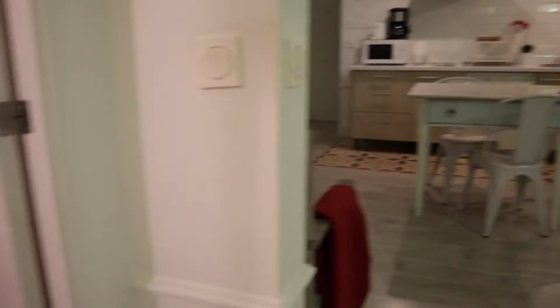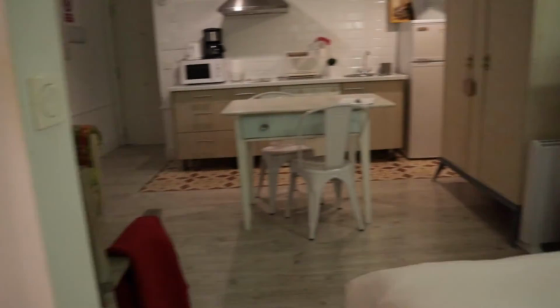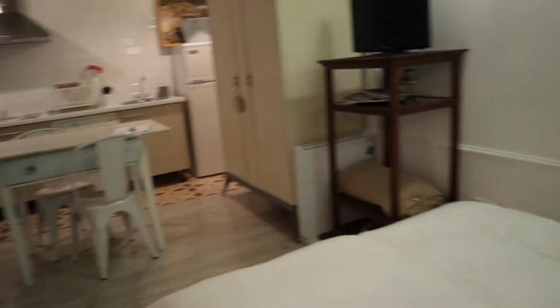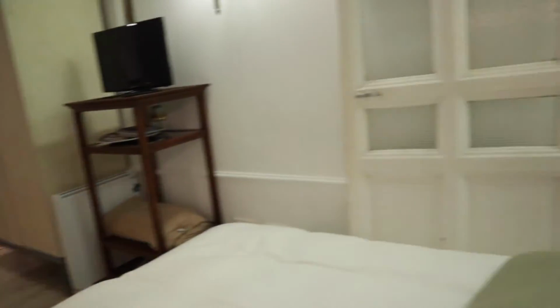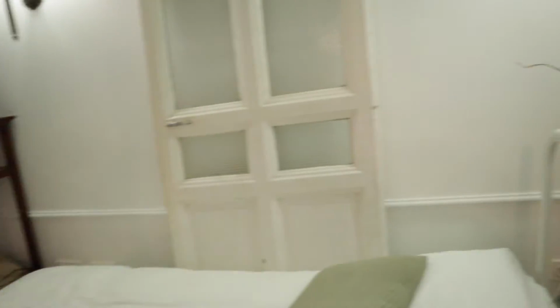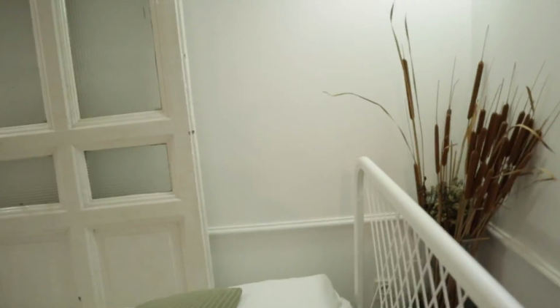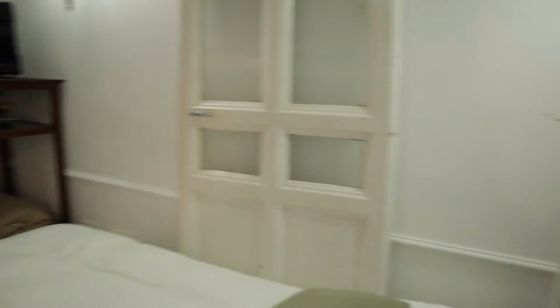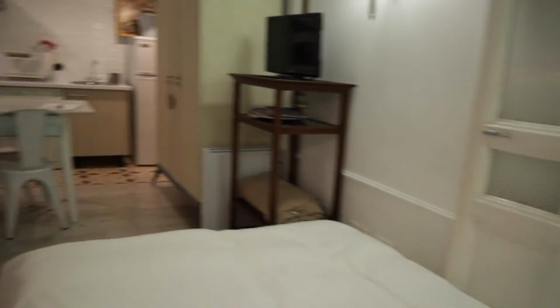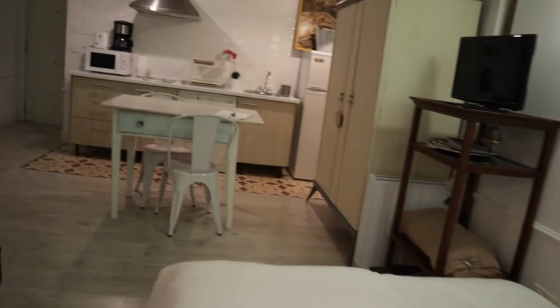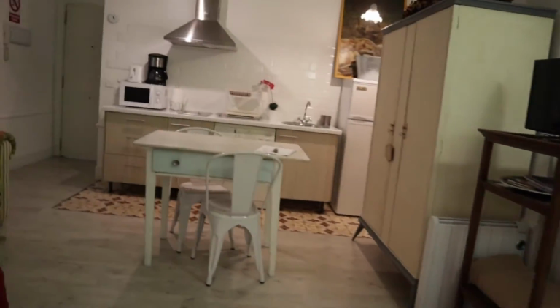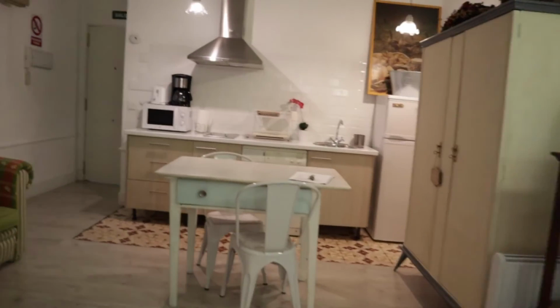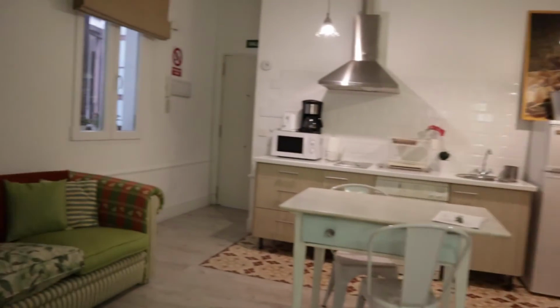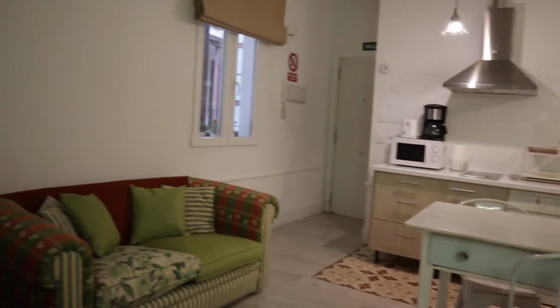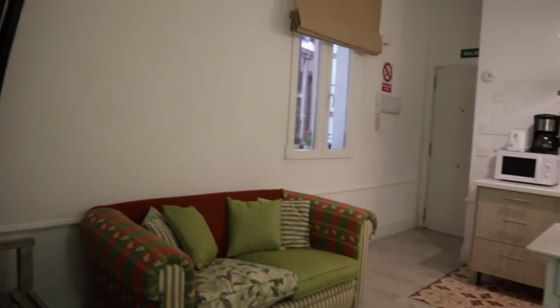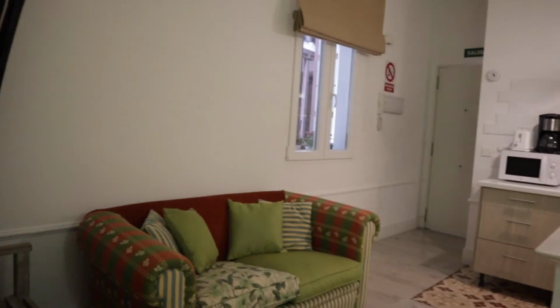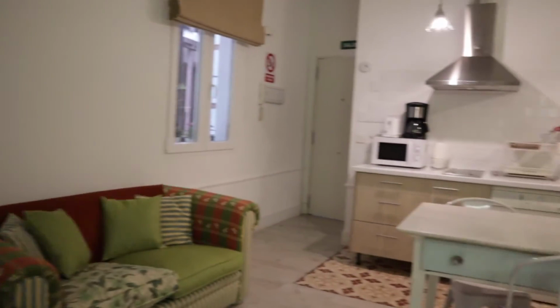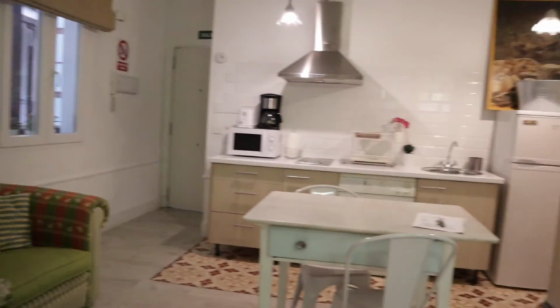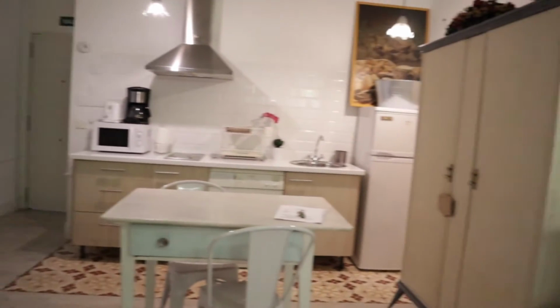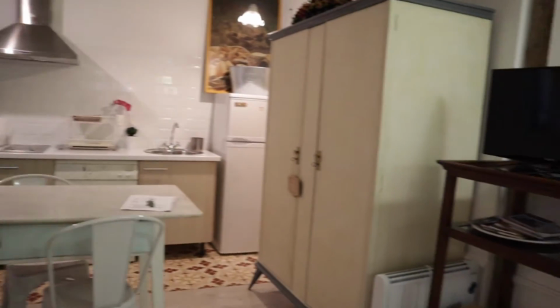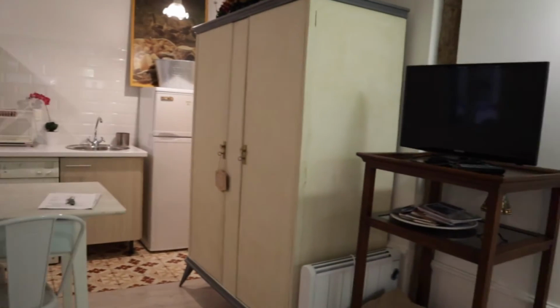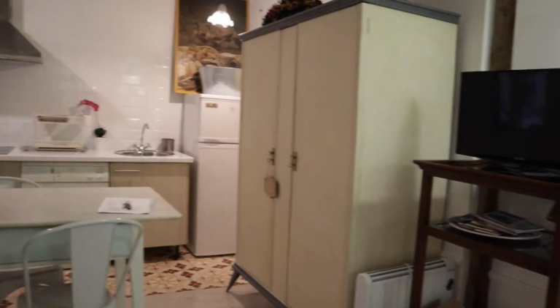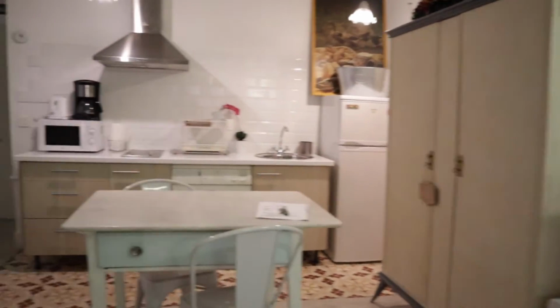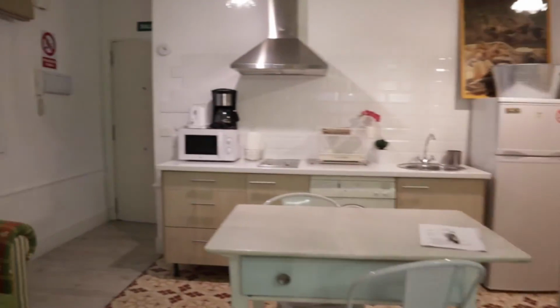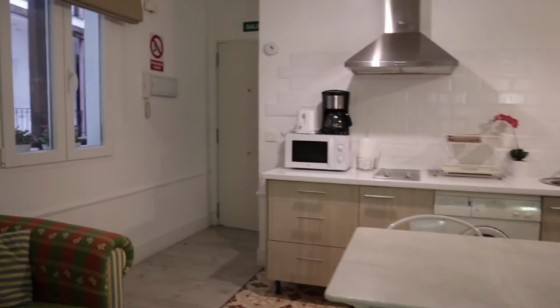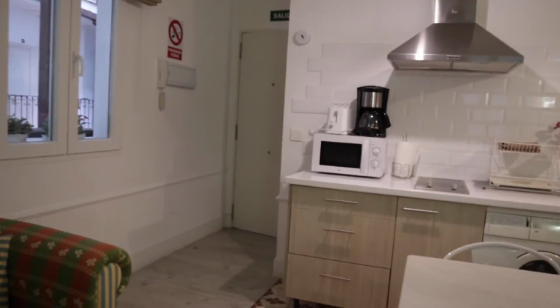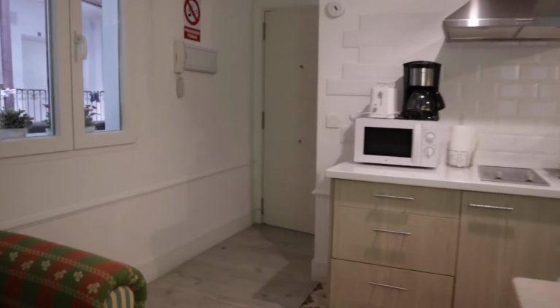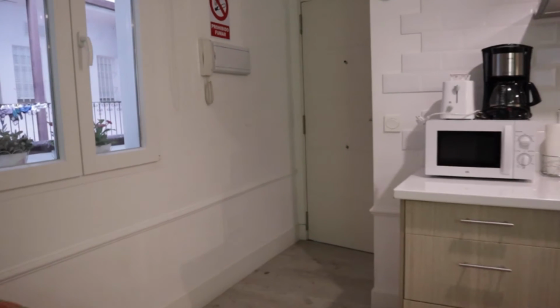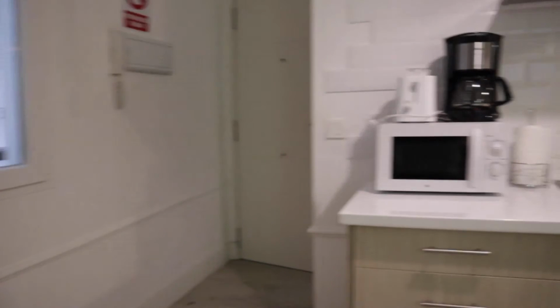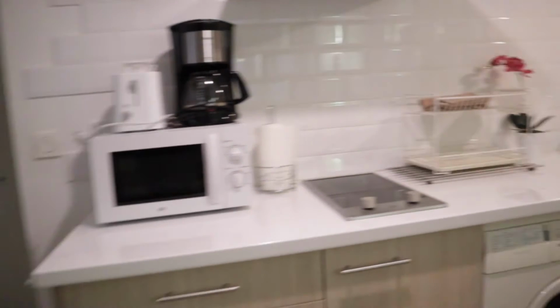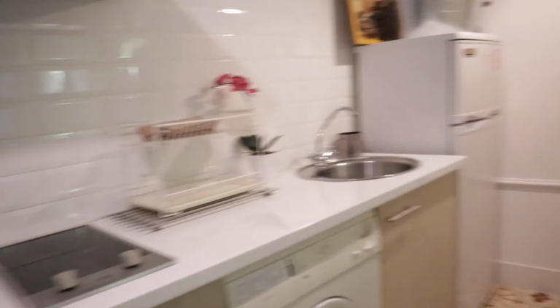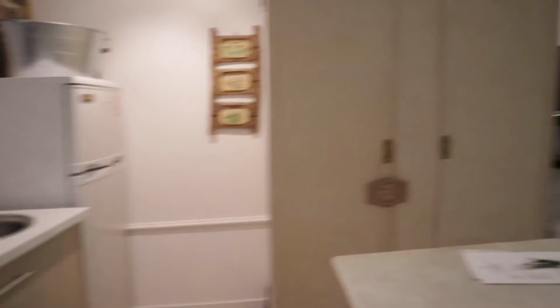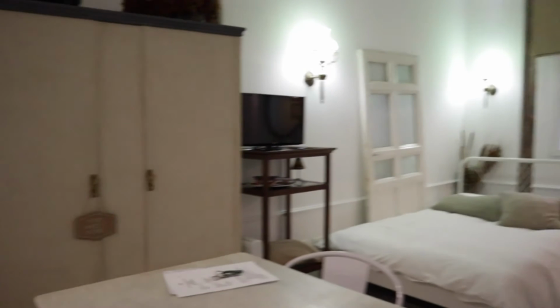So that's the apartment. It's a really good studio apartment, totally equipped, in a really good location of the city, and ready for booking.